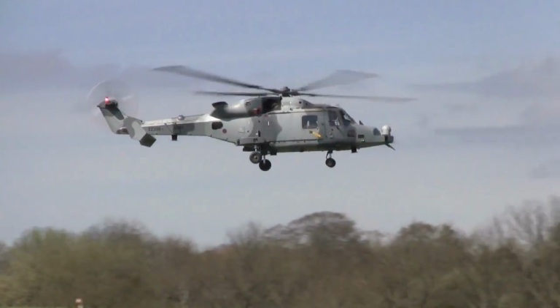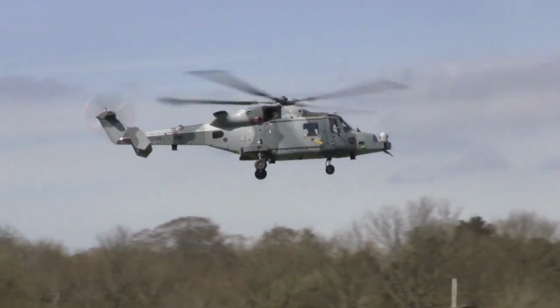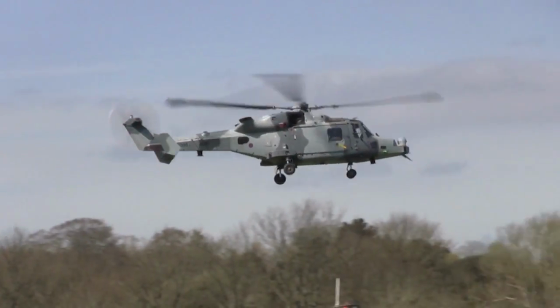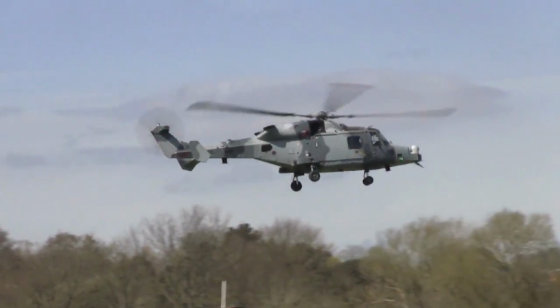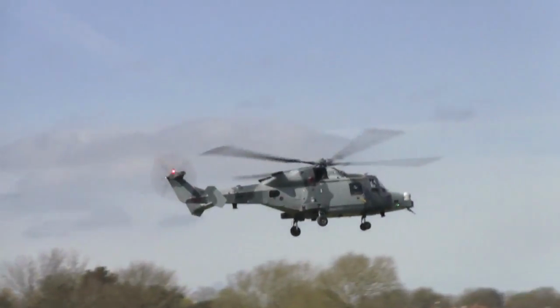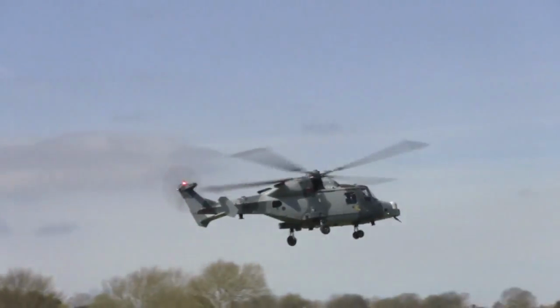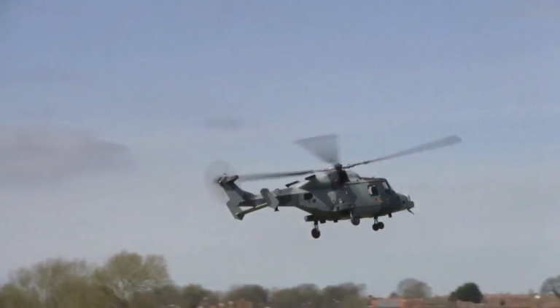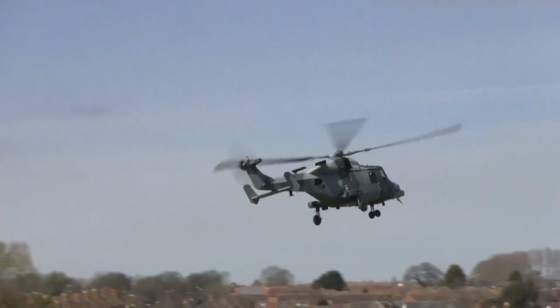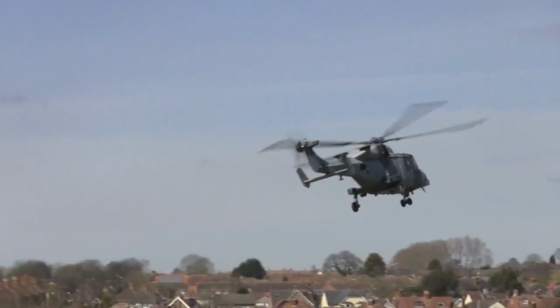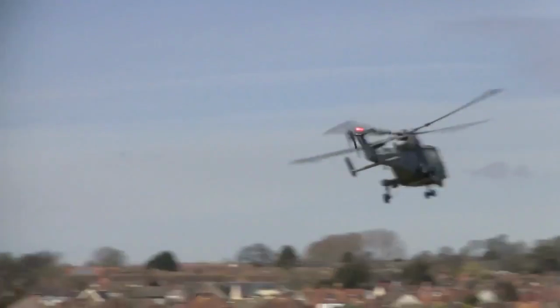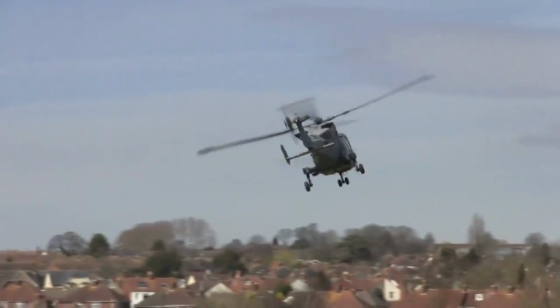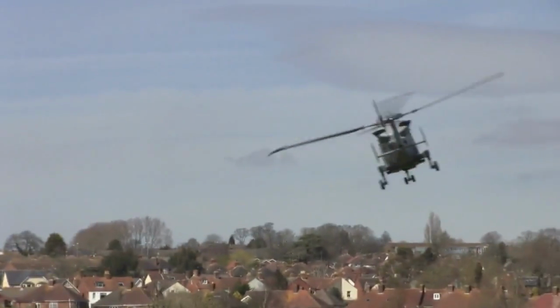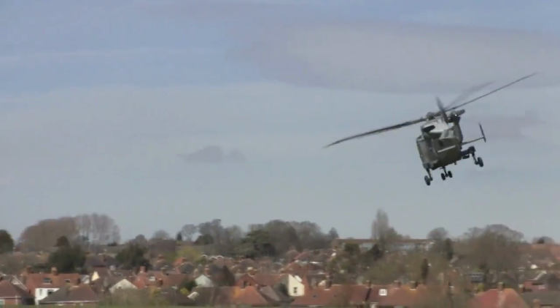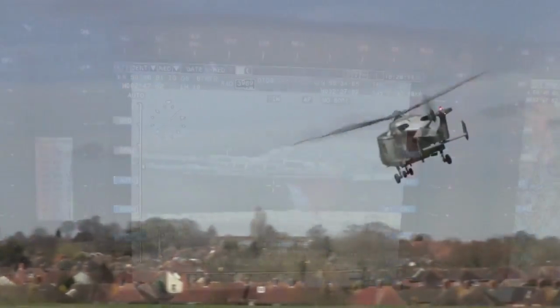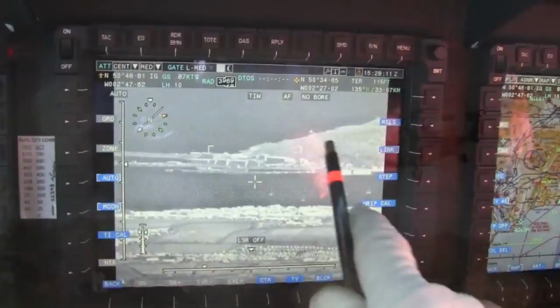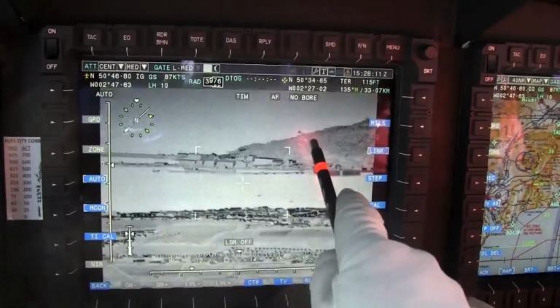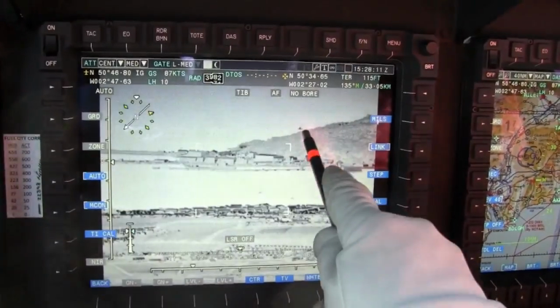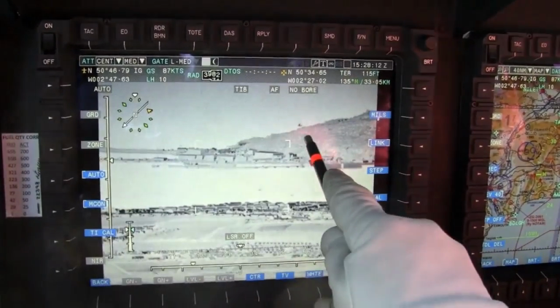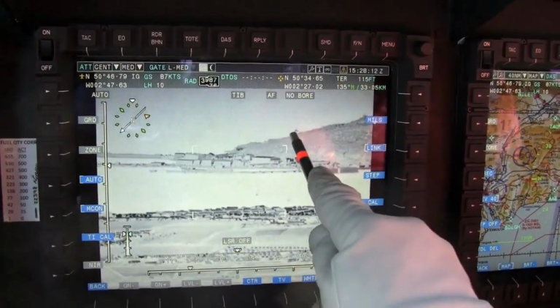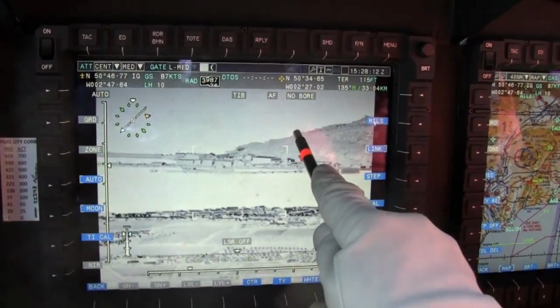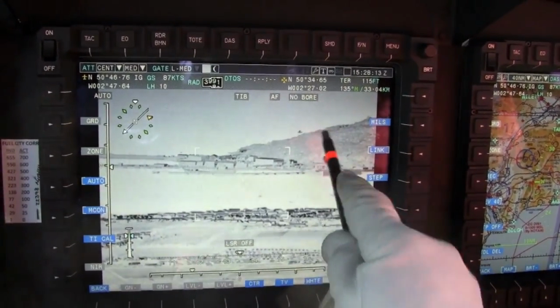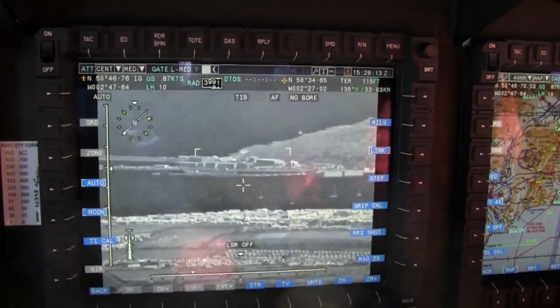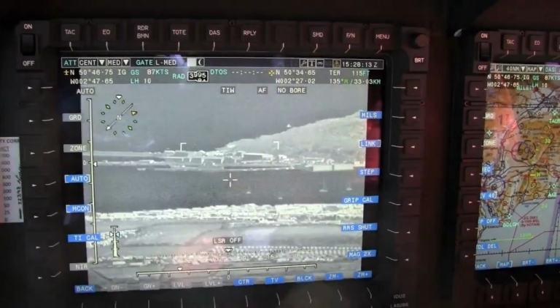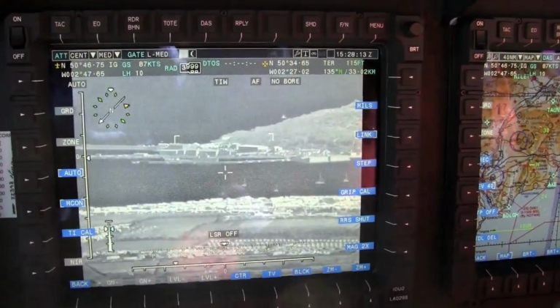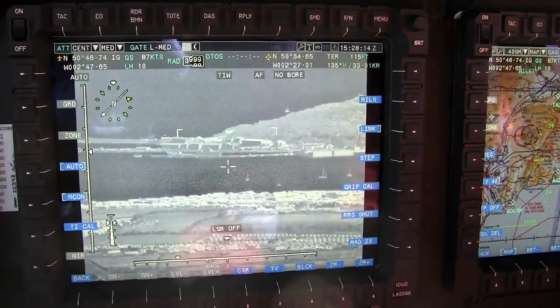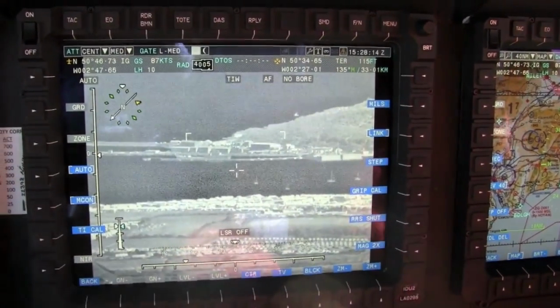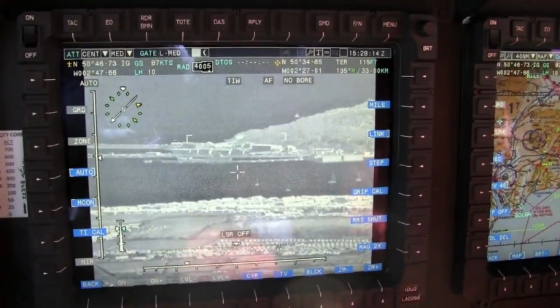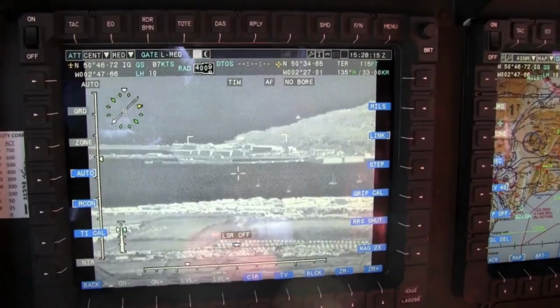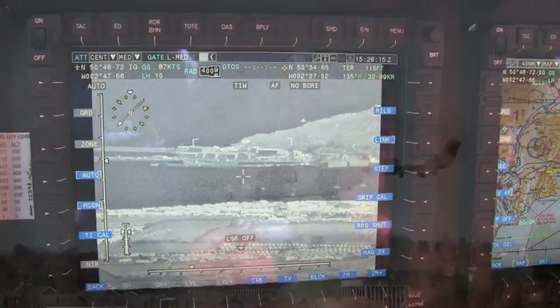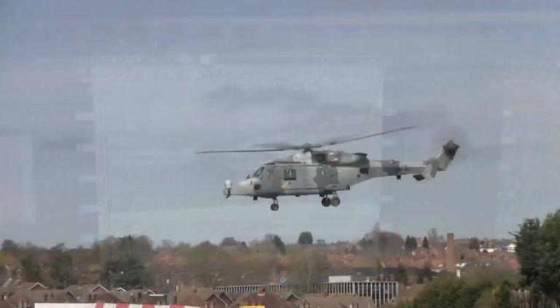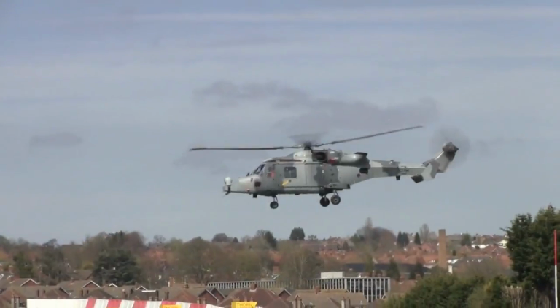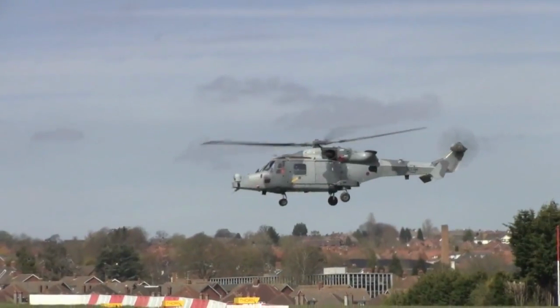Flown separately, defence editor Craig Hoyle also got the experience to fly in the Wildcat and to try out its MX-15 day and night surveillance camera.